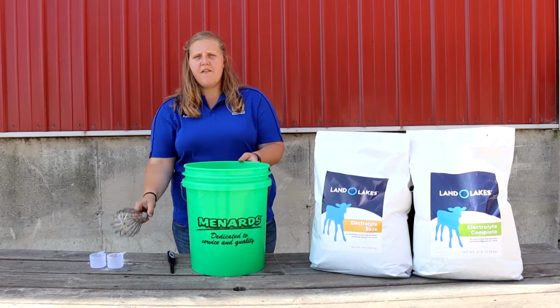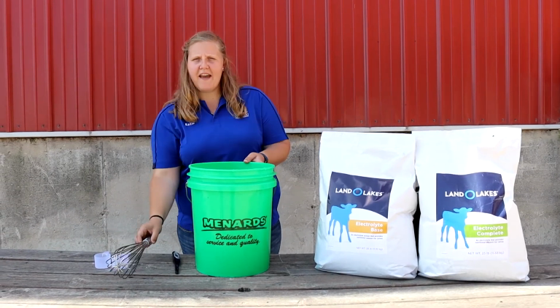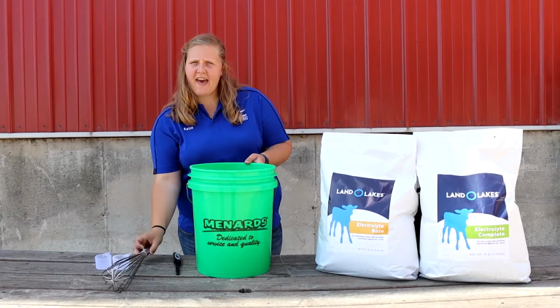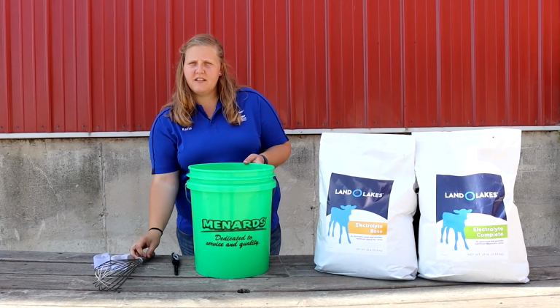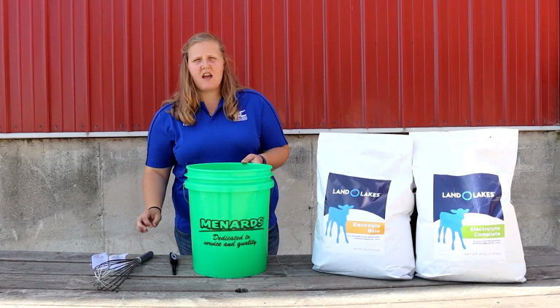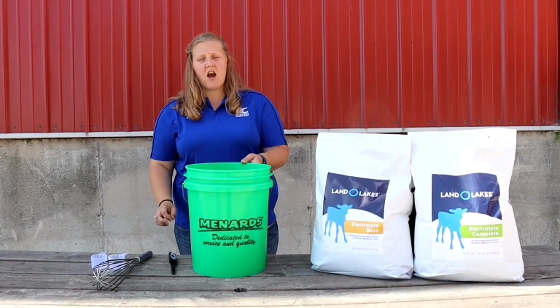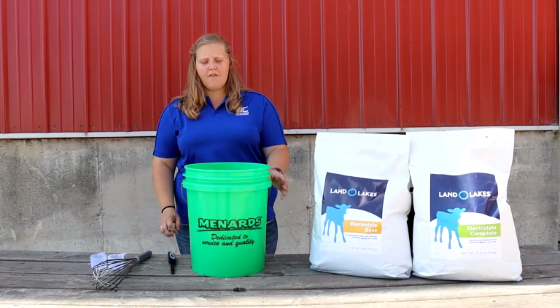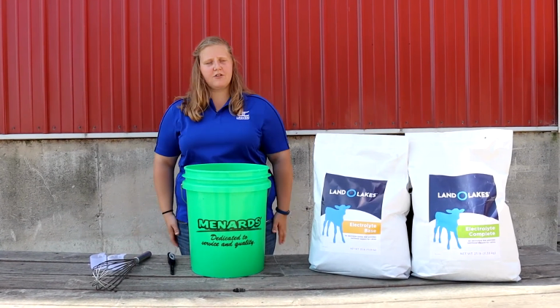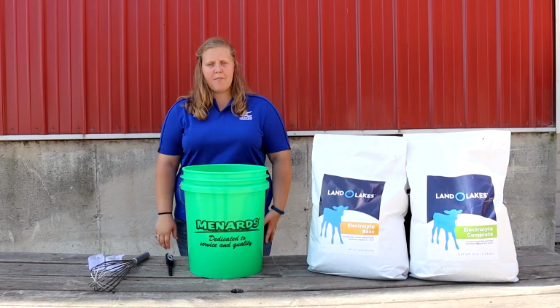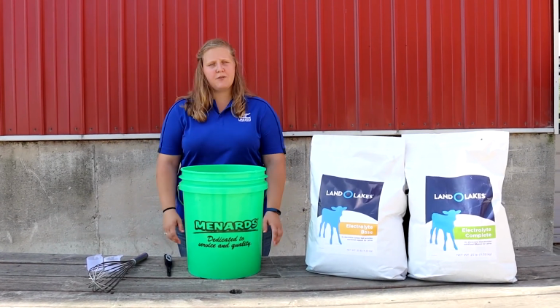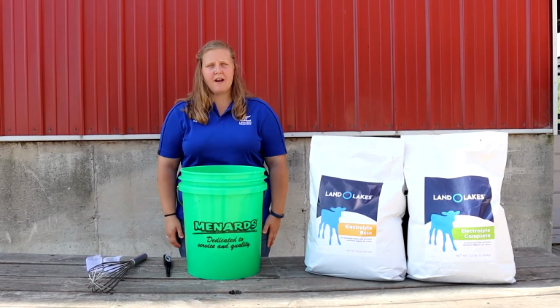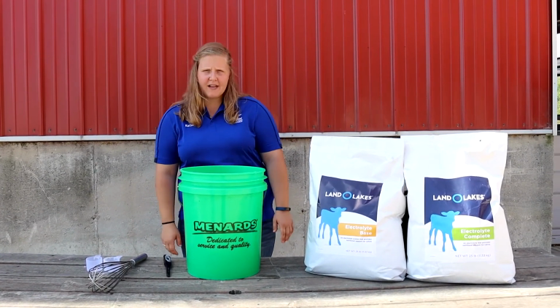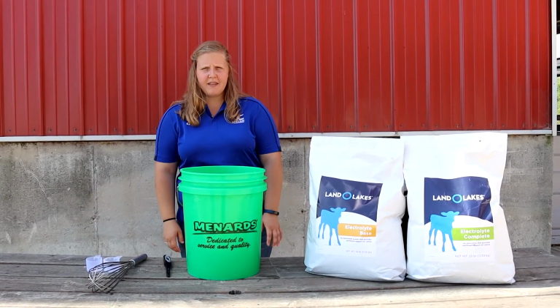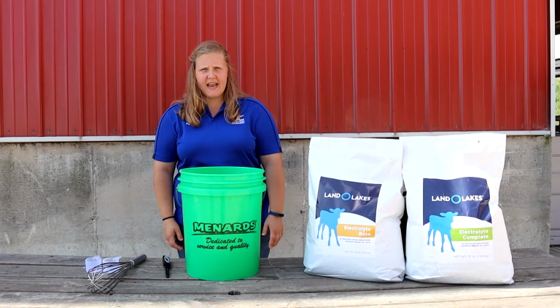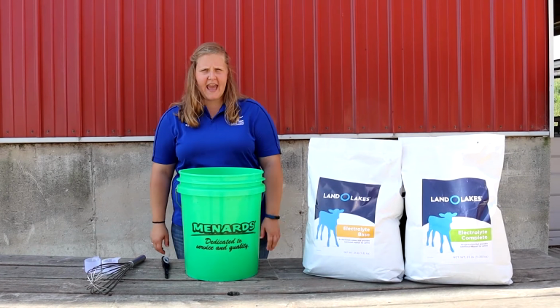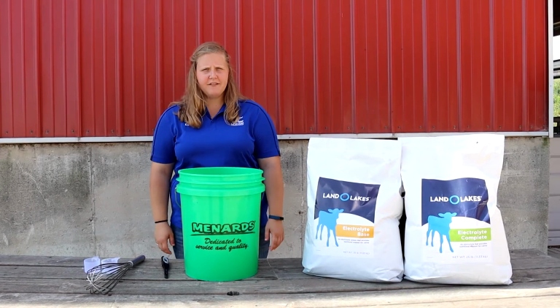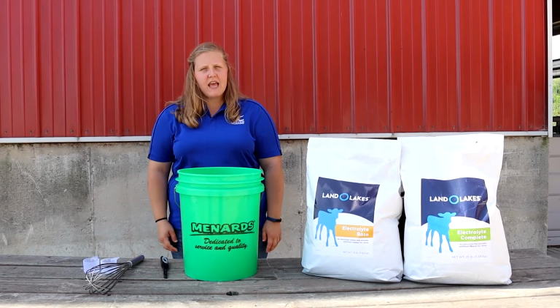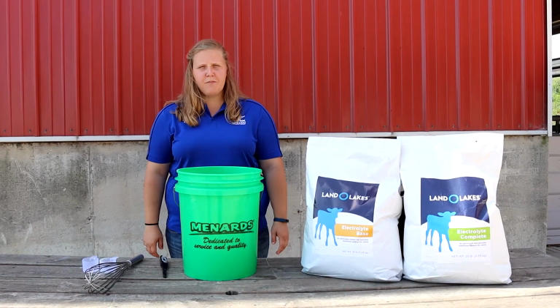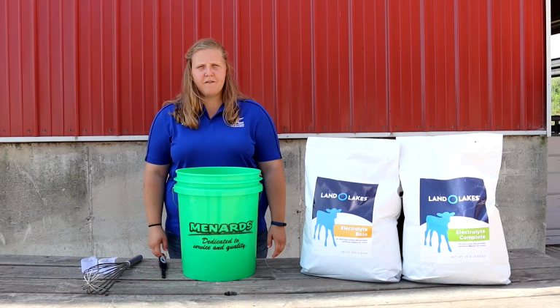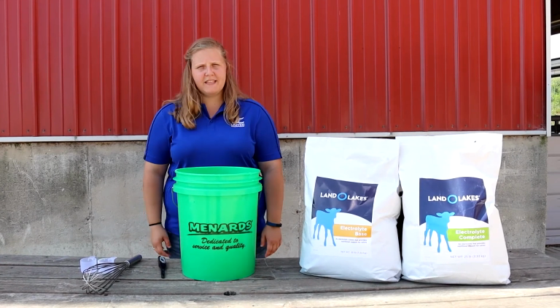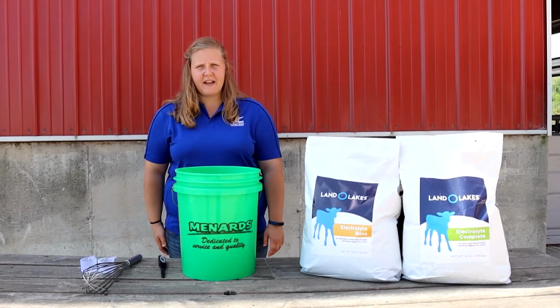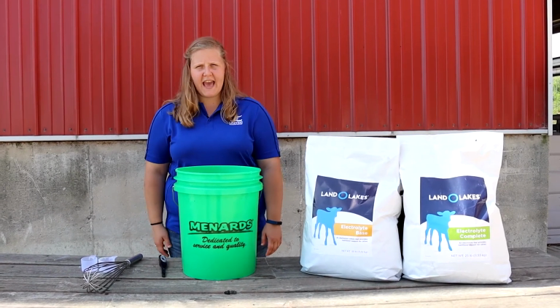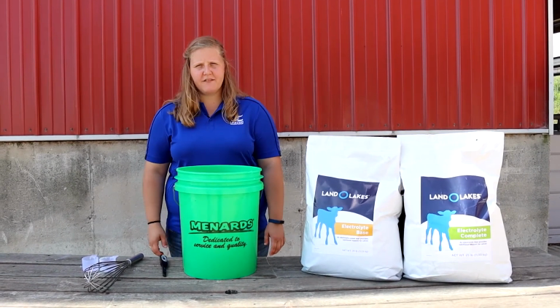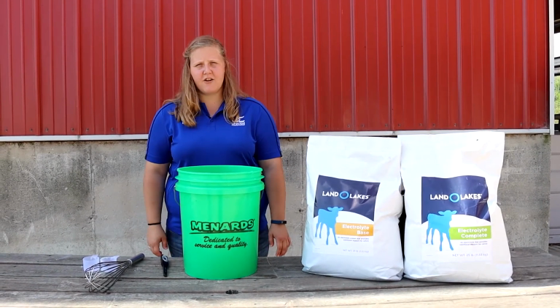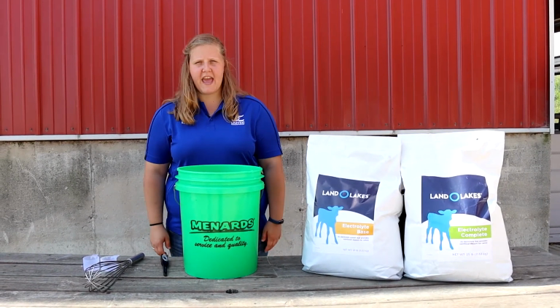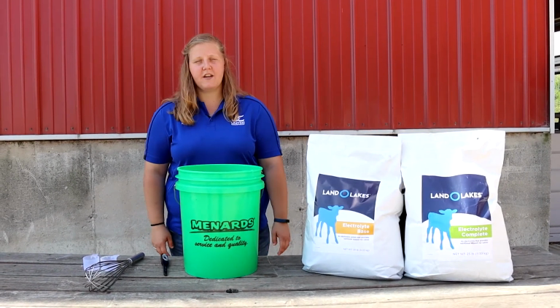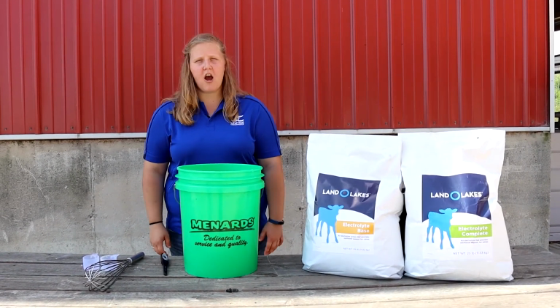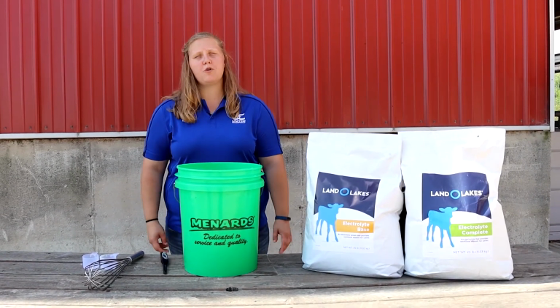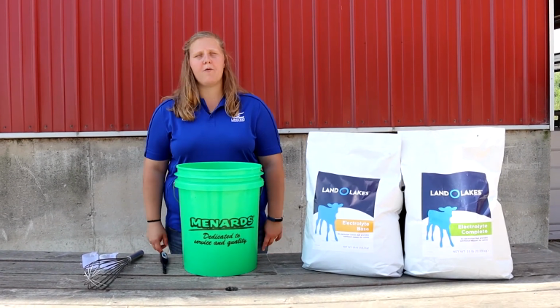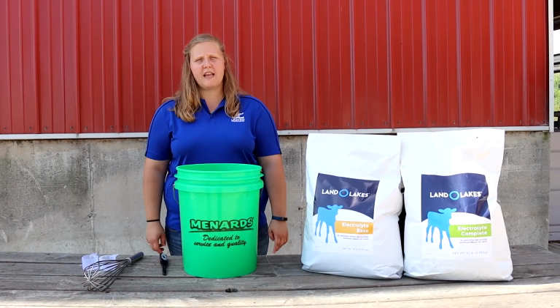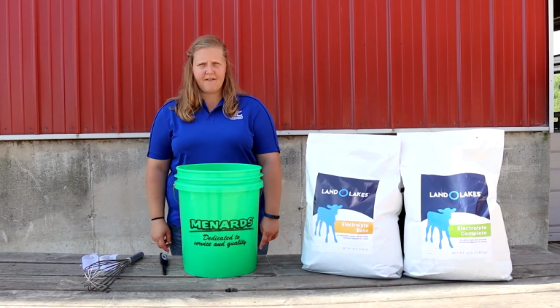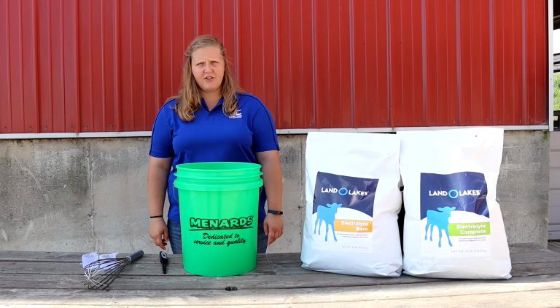Five gallons of electrolyte base will feed approximately 10 calves. It is most effective fed to calves under 21 days of age.